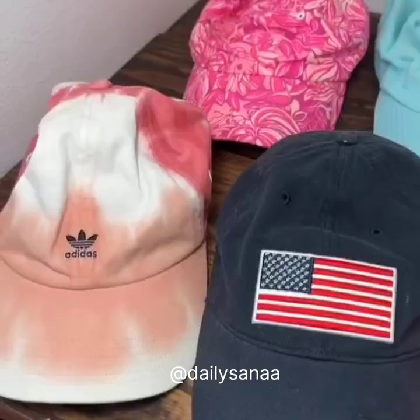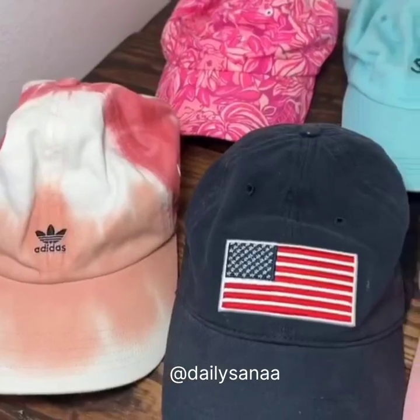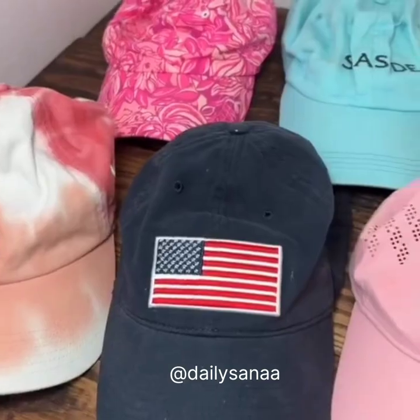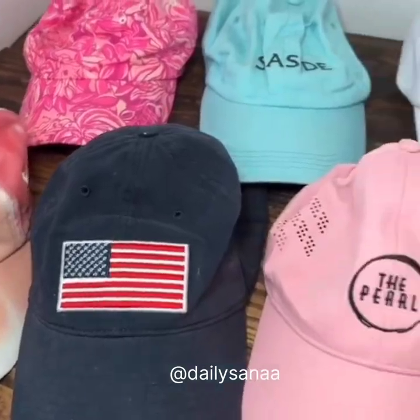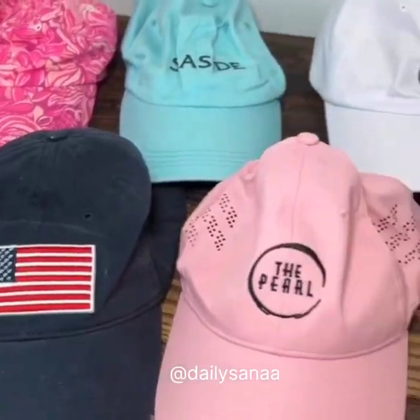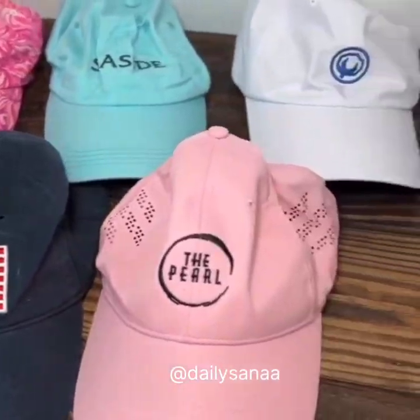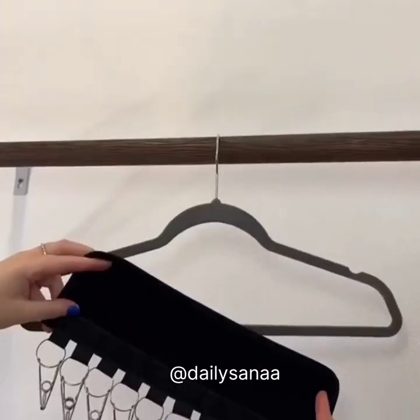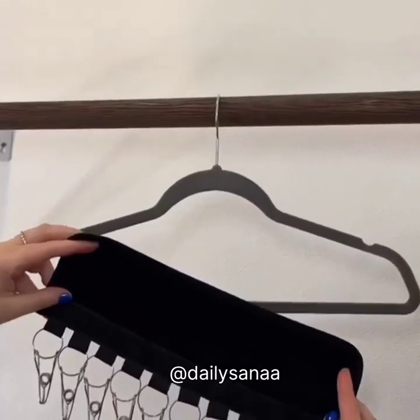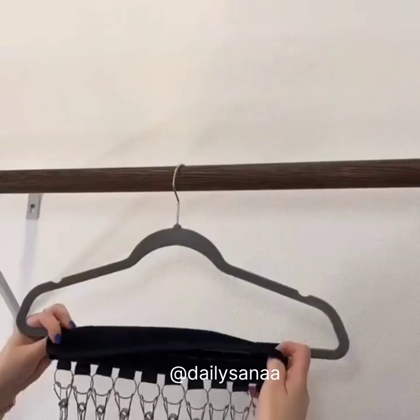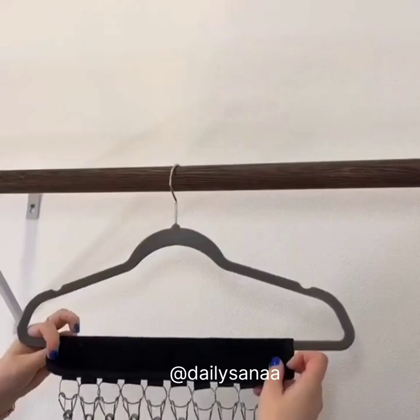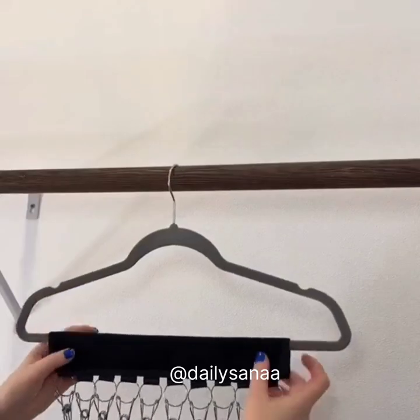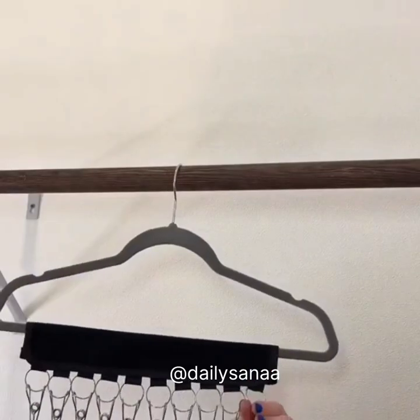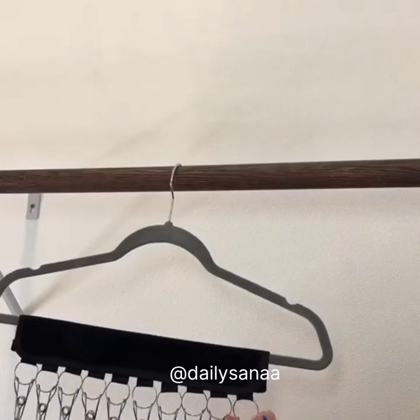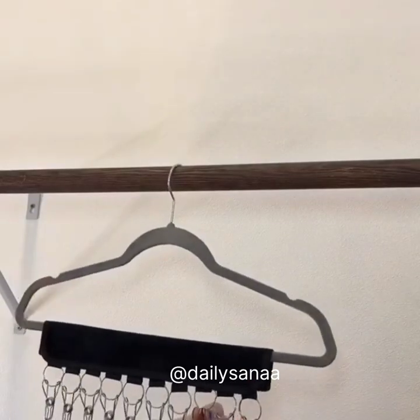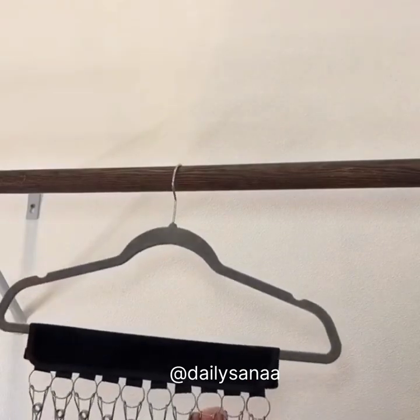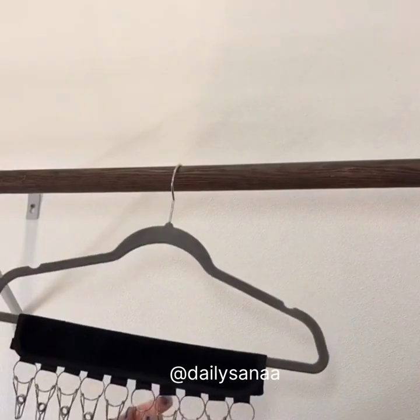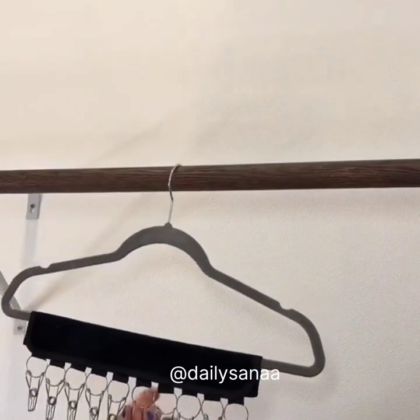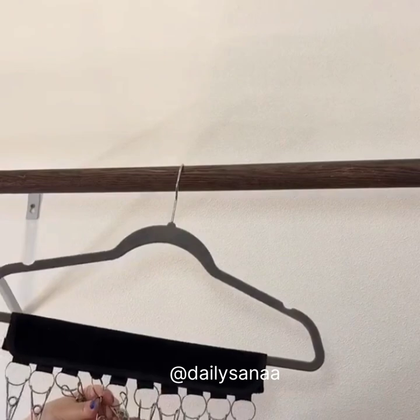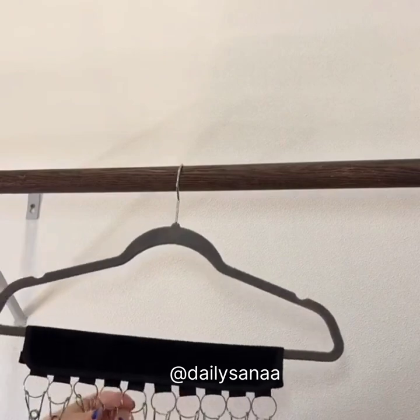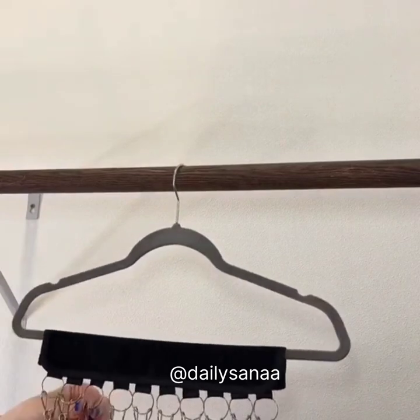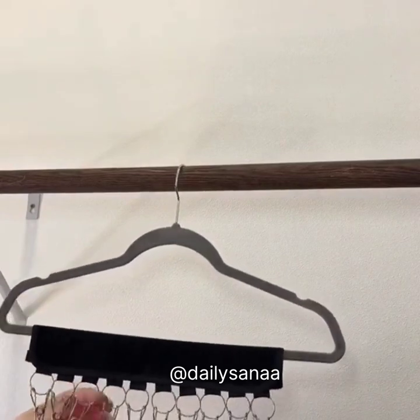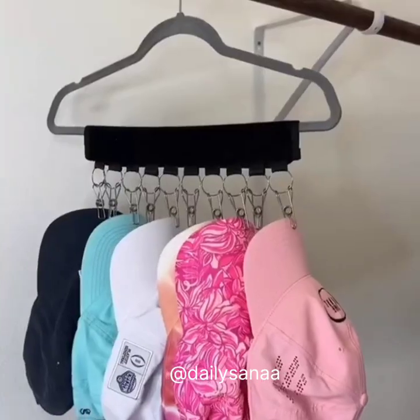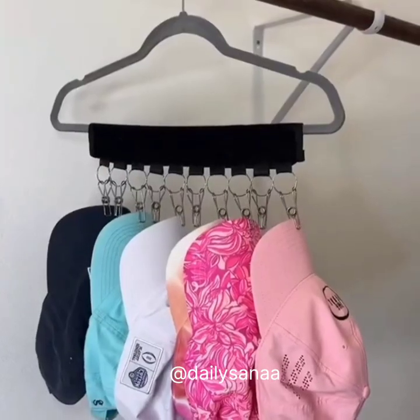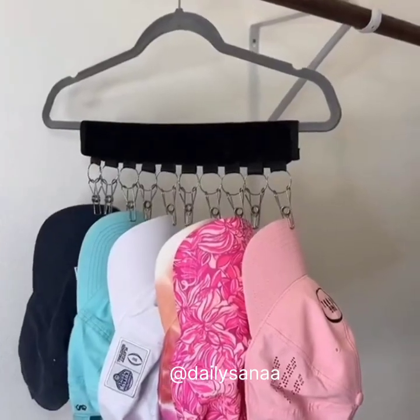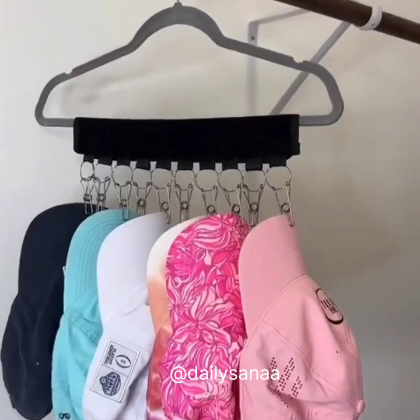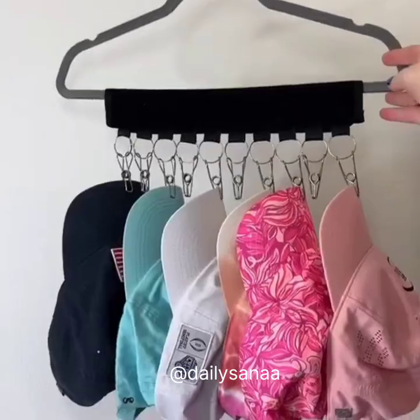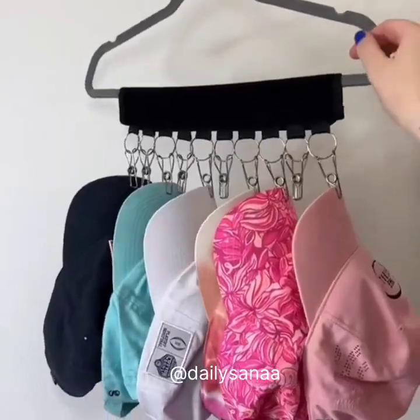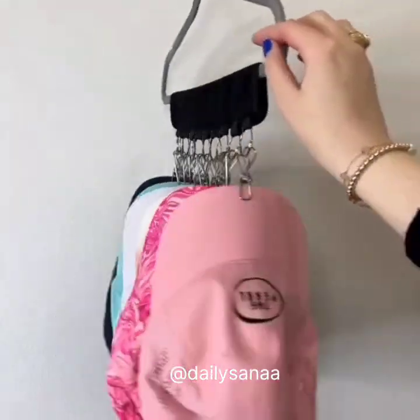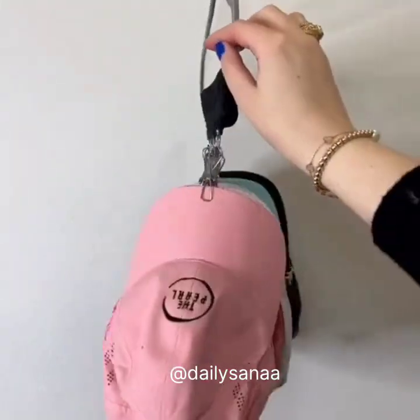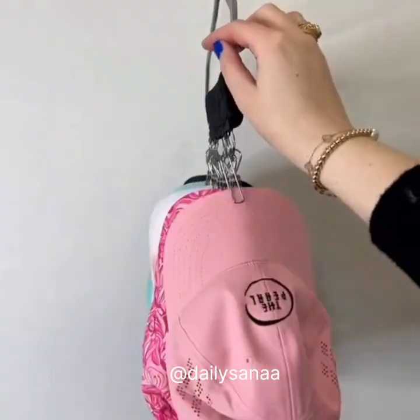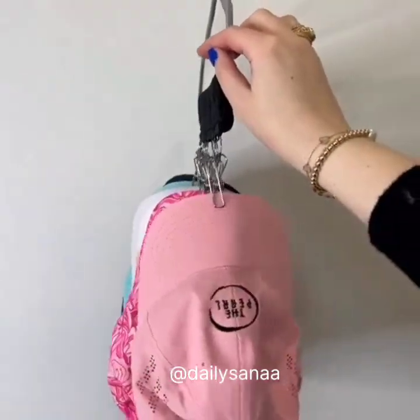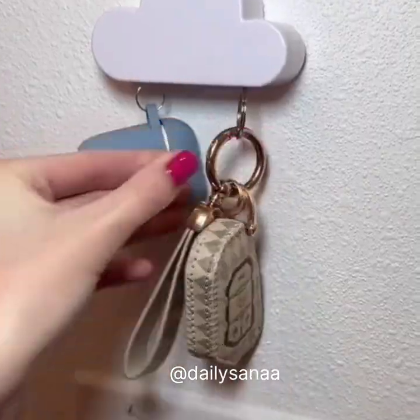If you're like me and have tons of hats taking up space, you need this hat organizer. Just pop it on your hanger and add your hats. Look how nice, neat, and organized they are. This also saves a ton of space — a must-have.